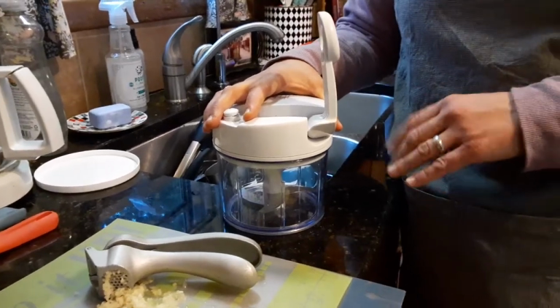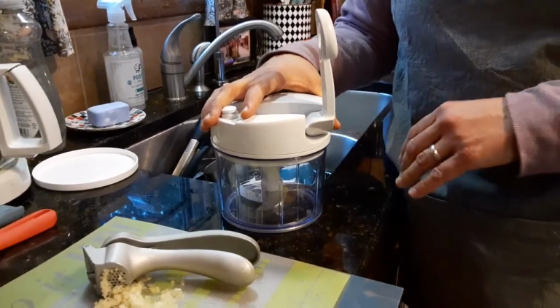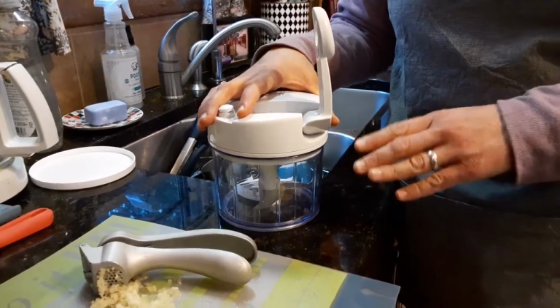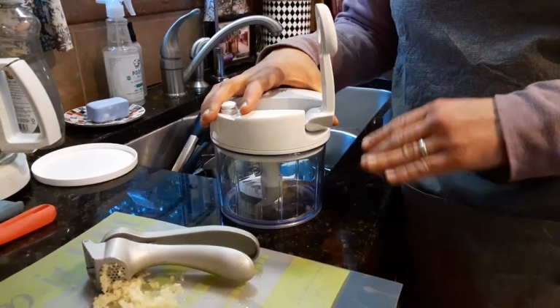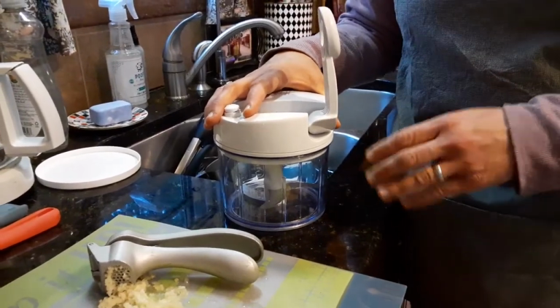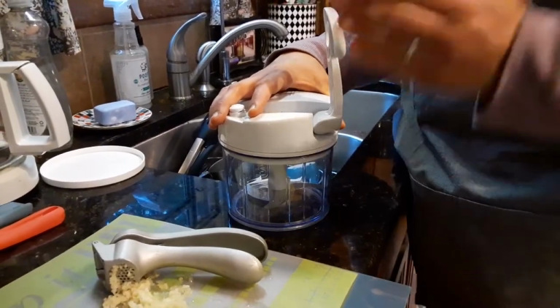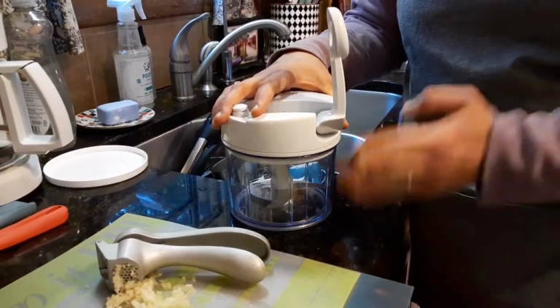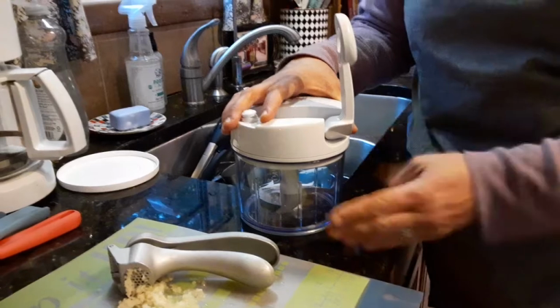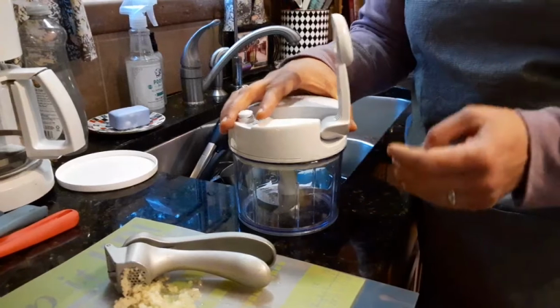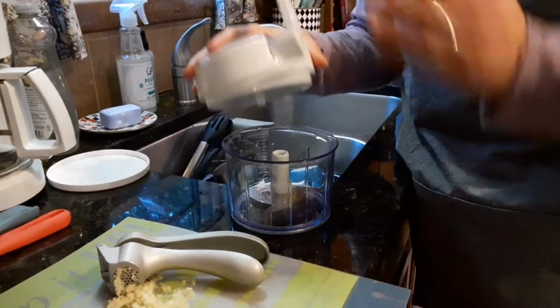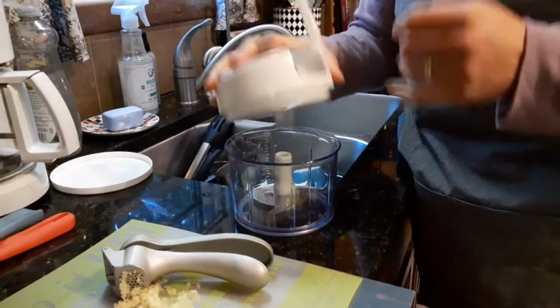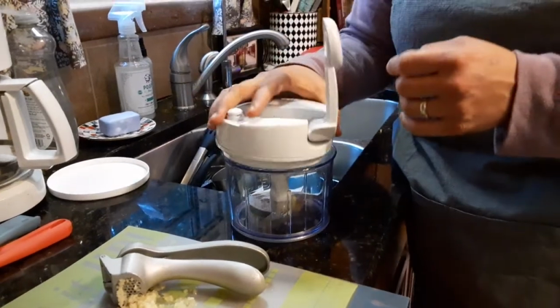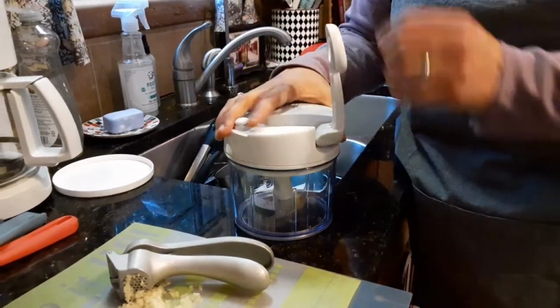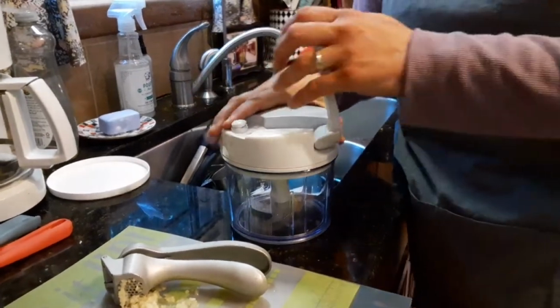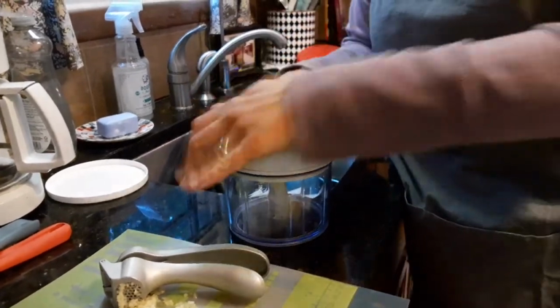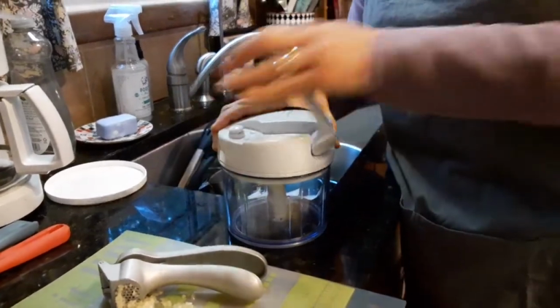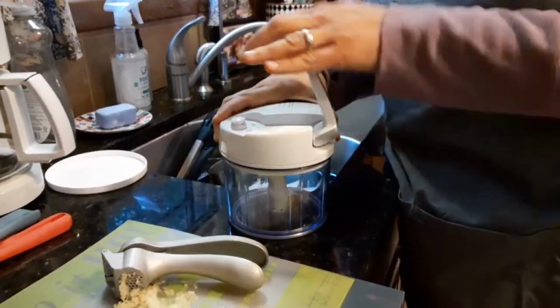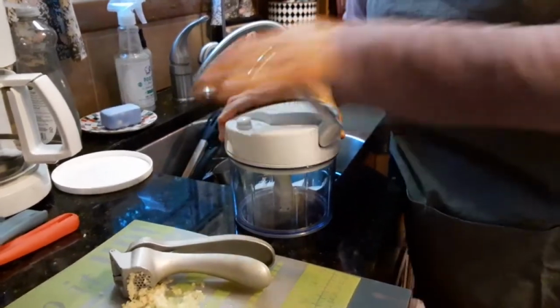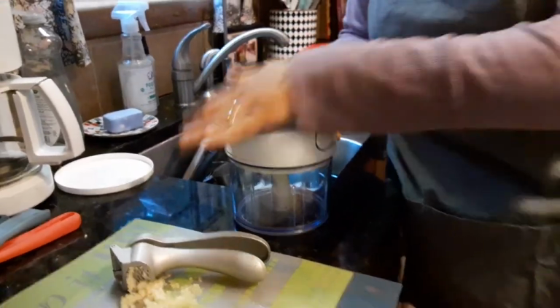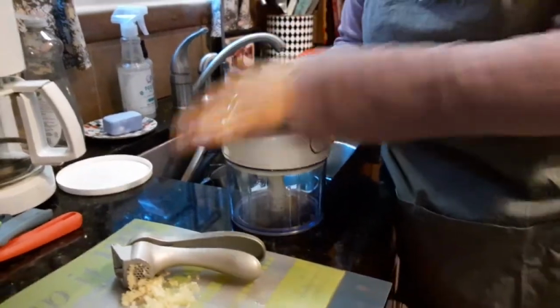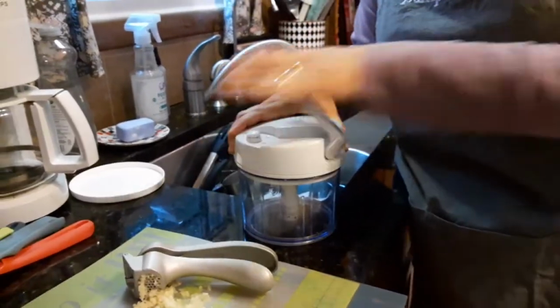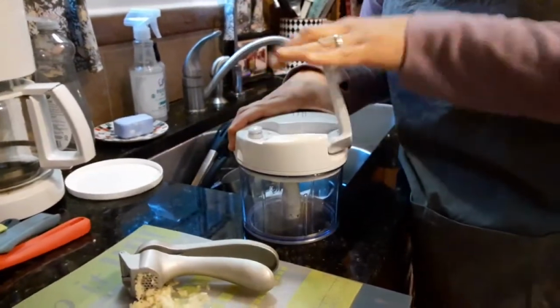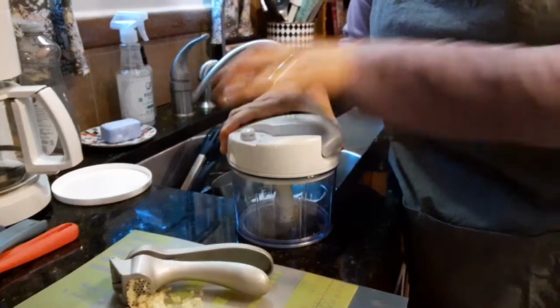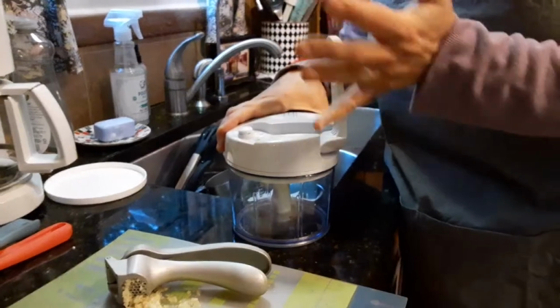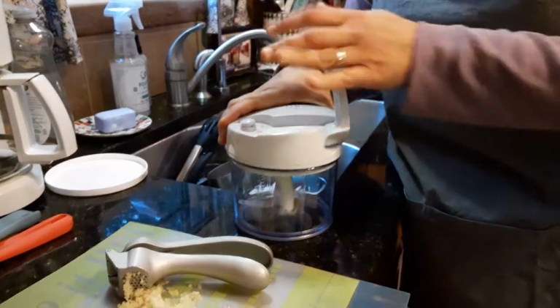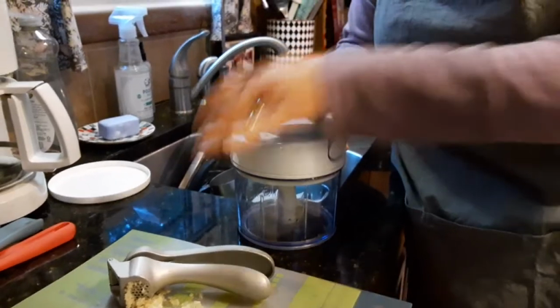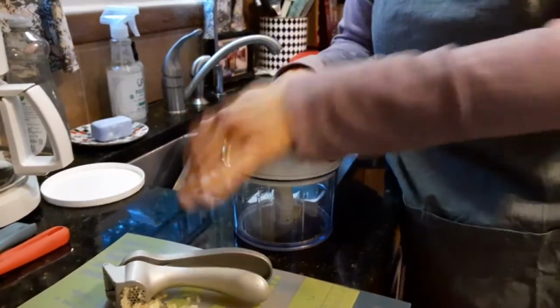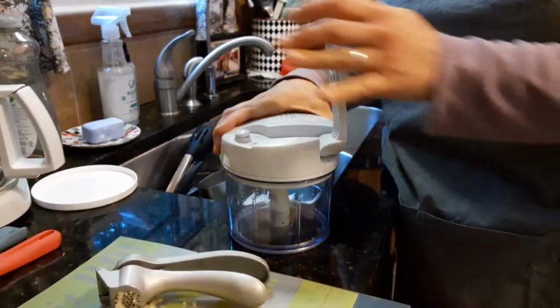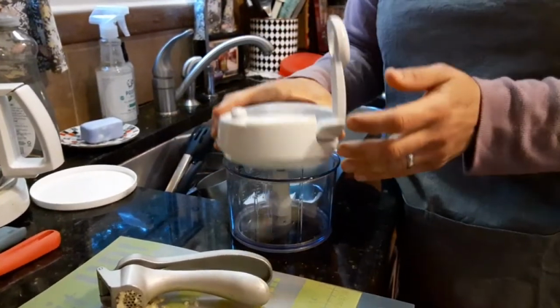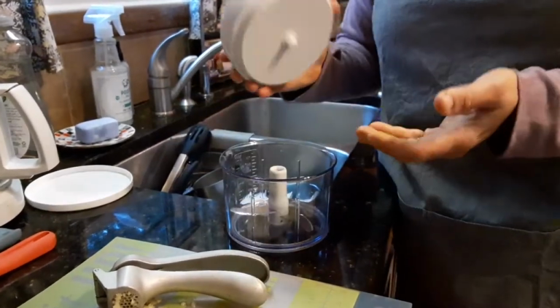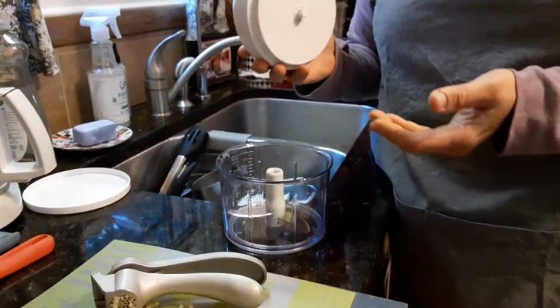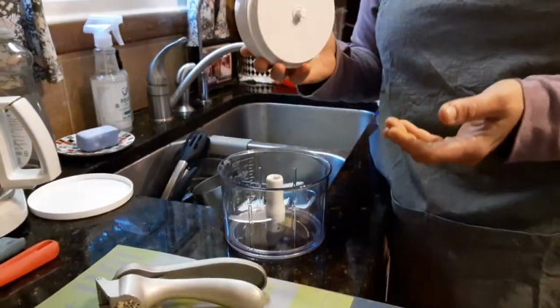I especially love it for onions — you just chop roughly into three pieces, throw them in, pump it a few times, and you're done. Very easy. No electricity needed.